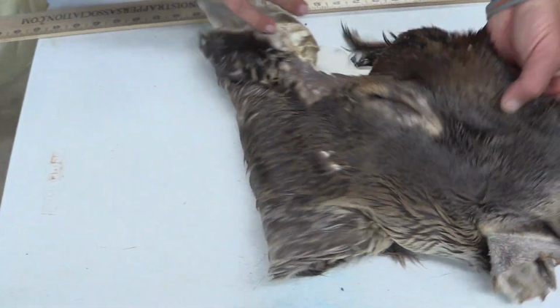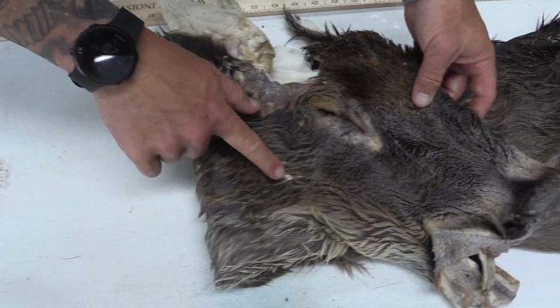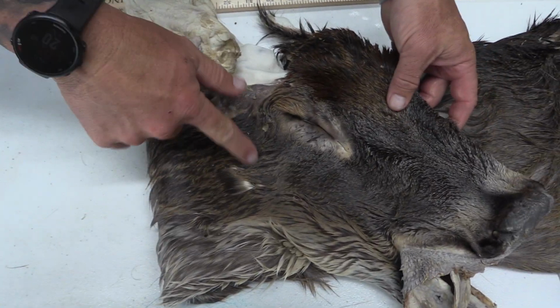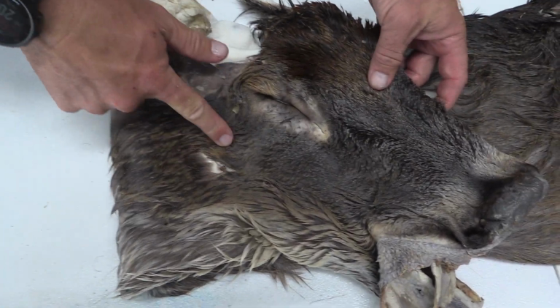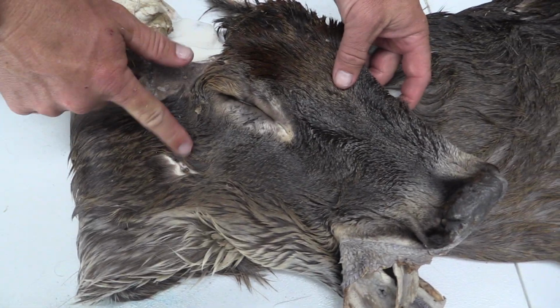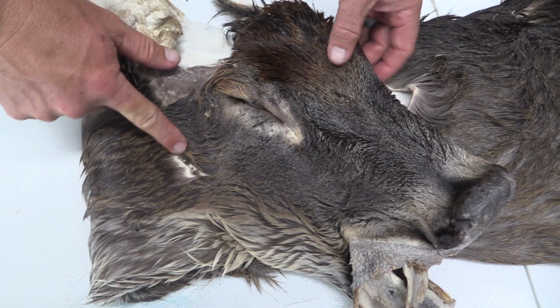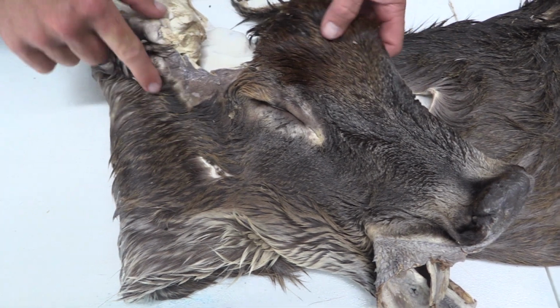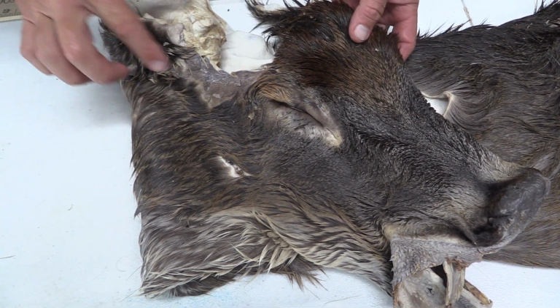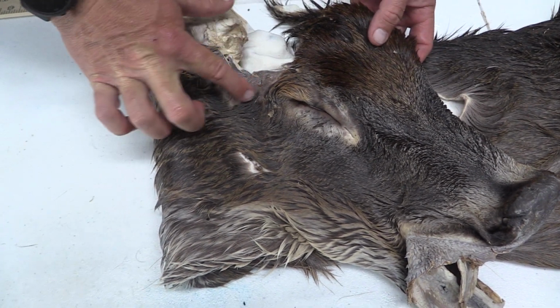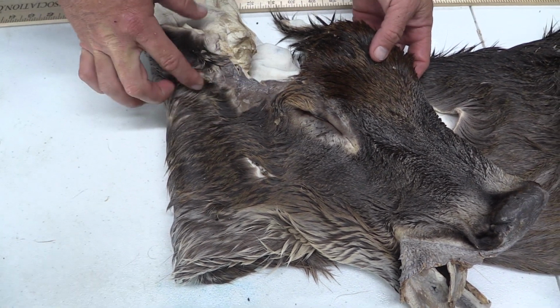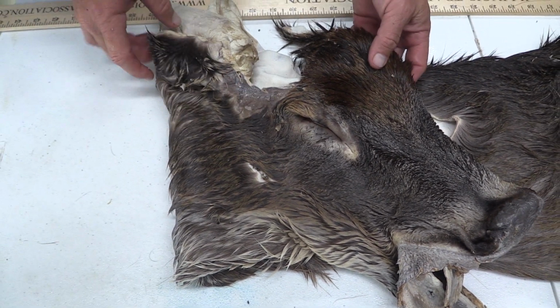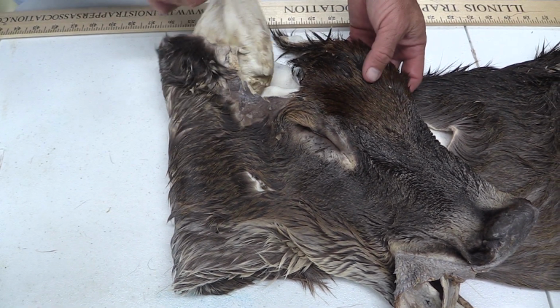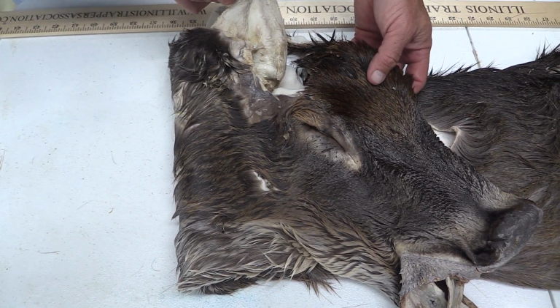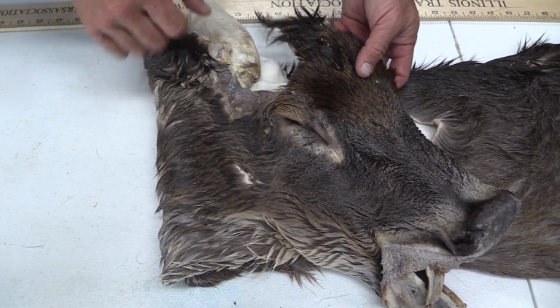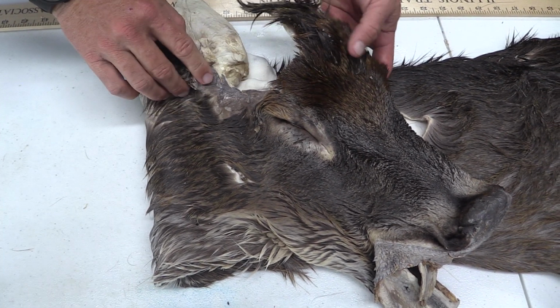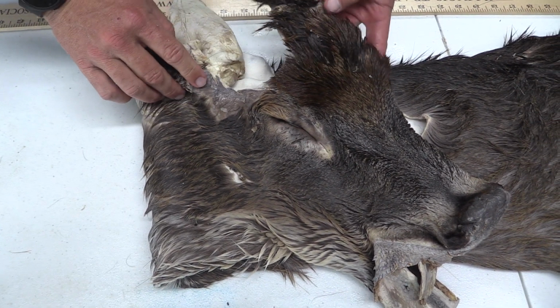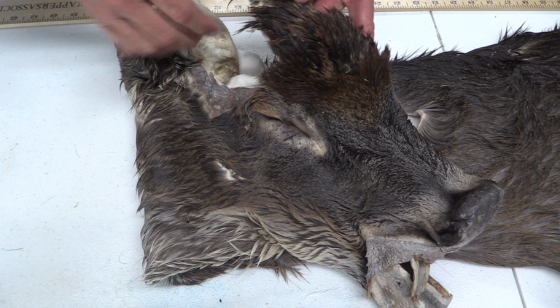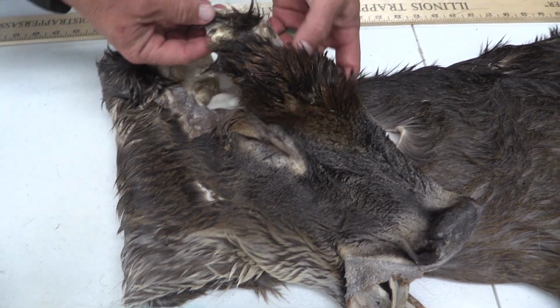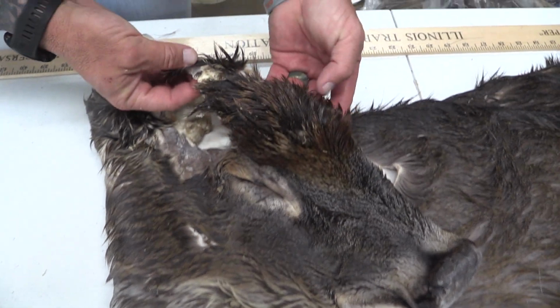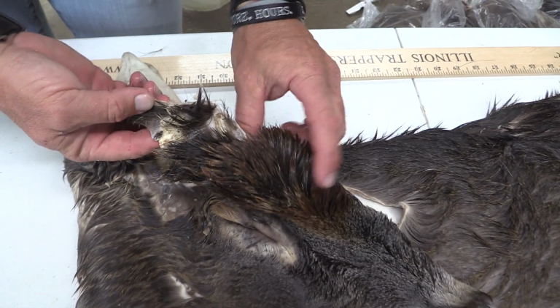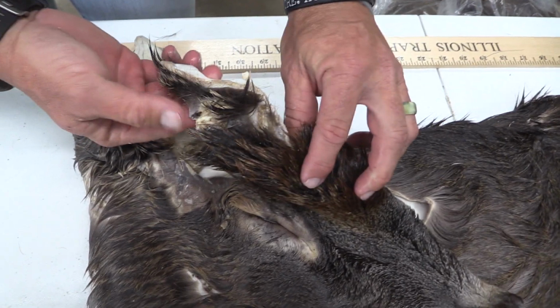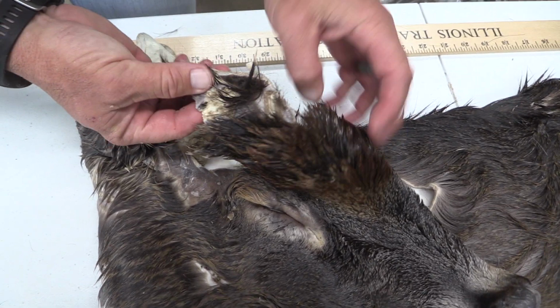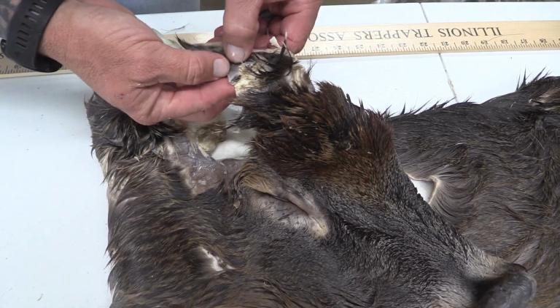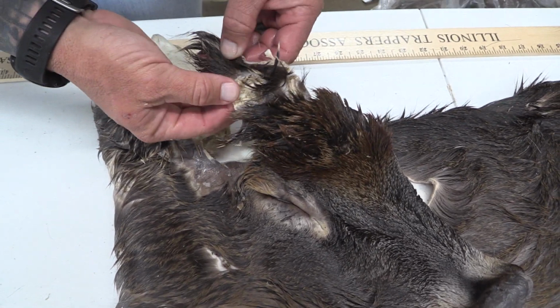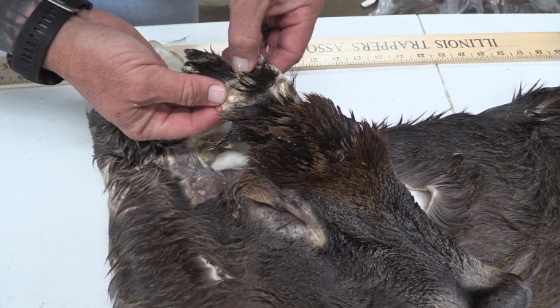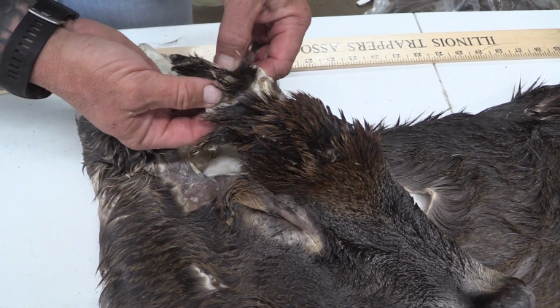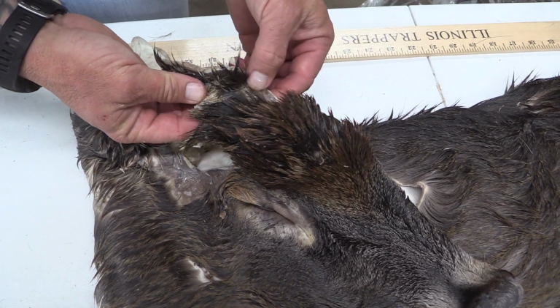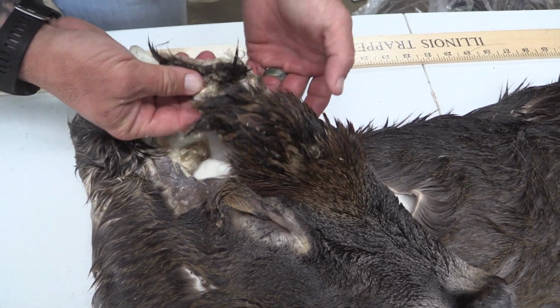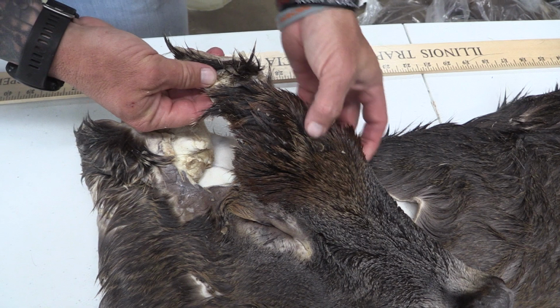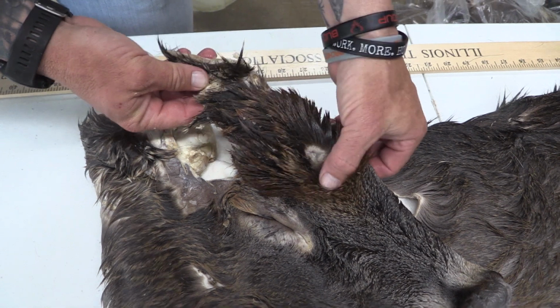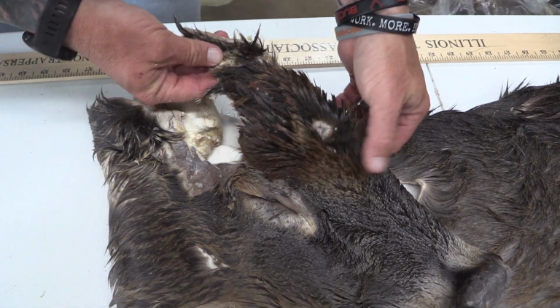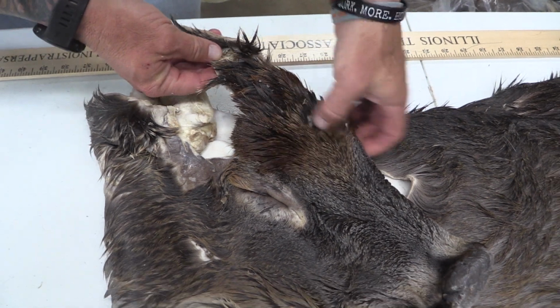On the other side, there's a little bit of scarring. Over here, same thing around where the antlers would be. Even on the top, pretty rough again — scarred up throughout the forehead.